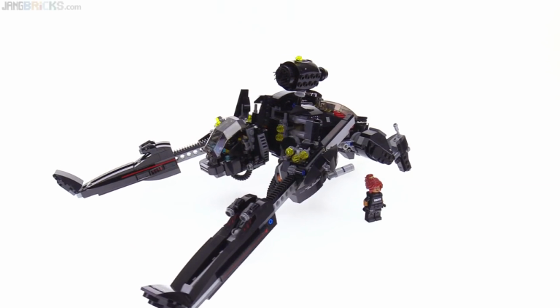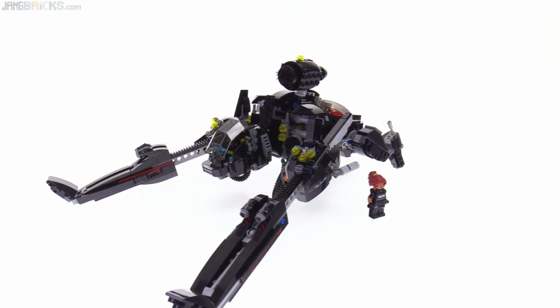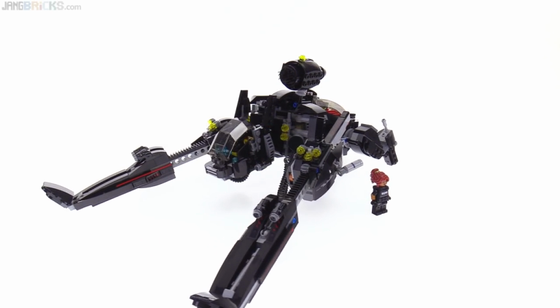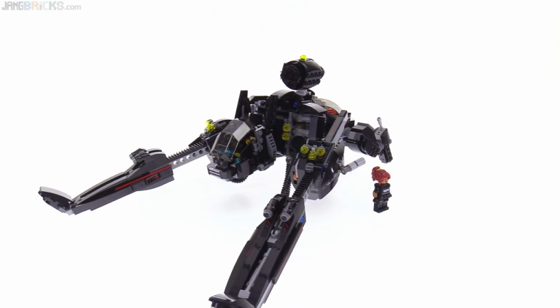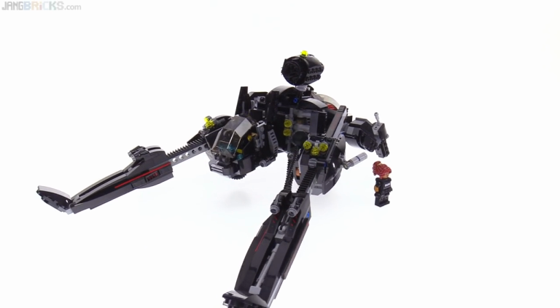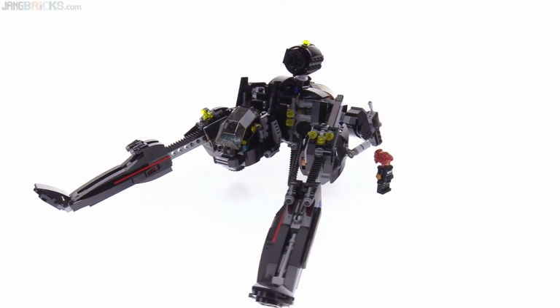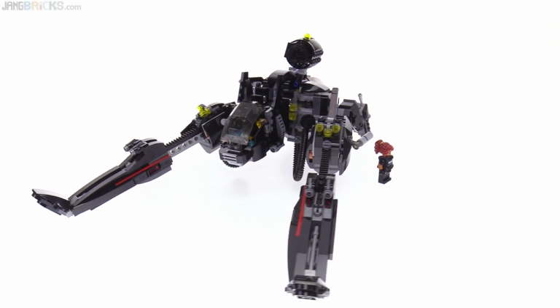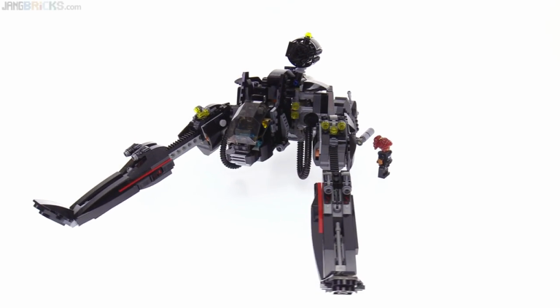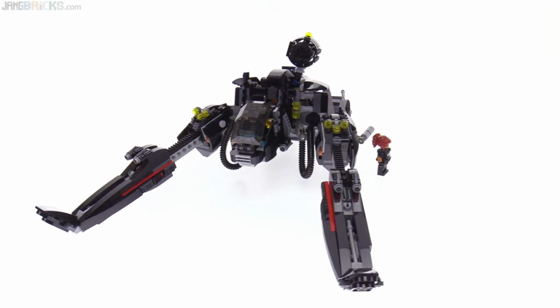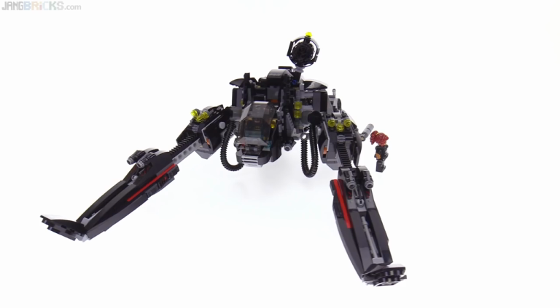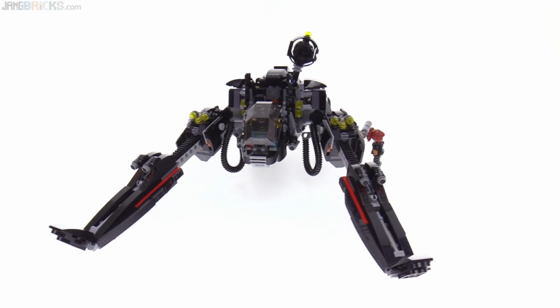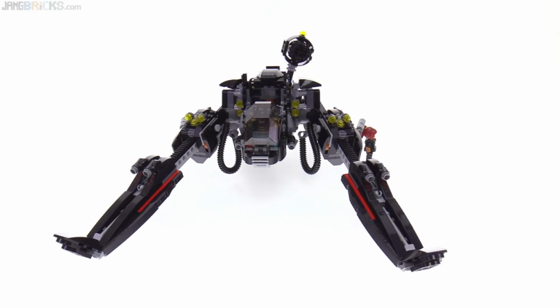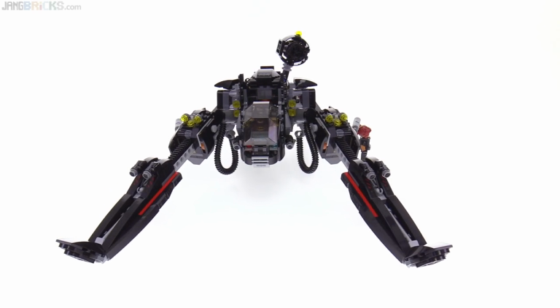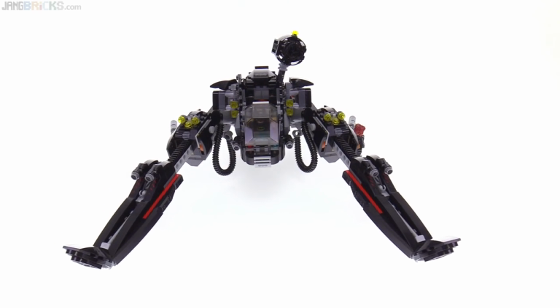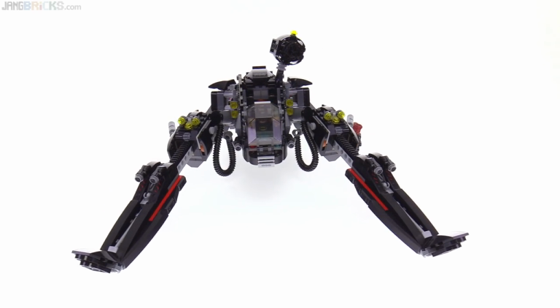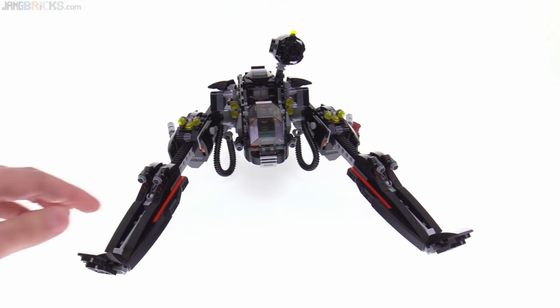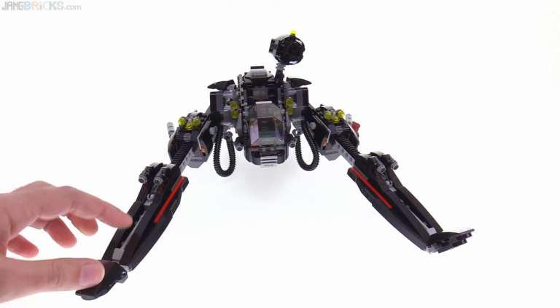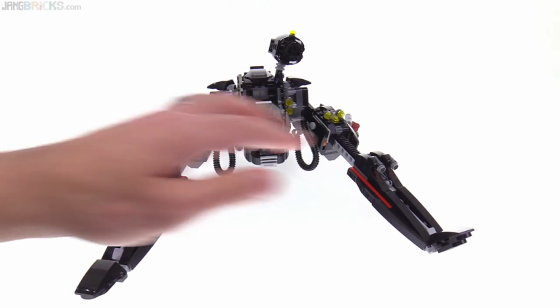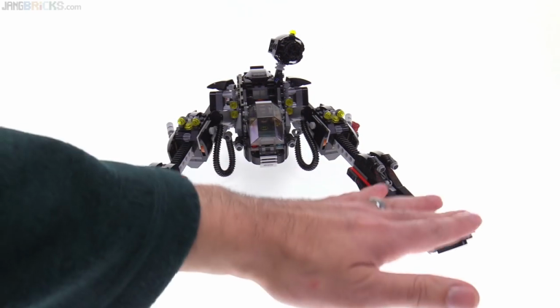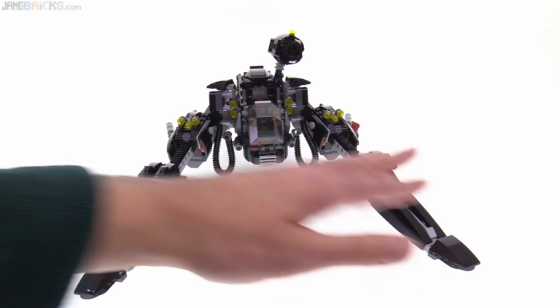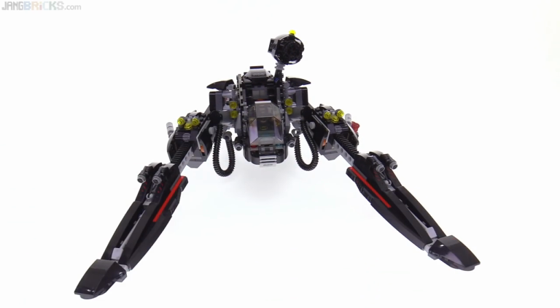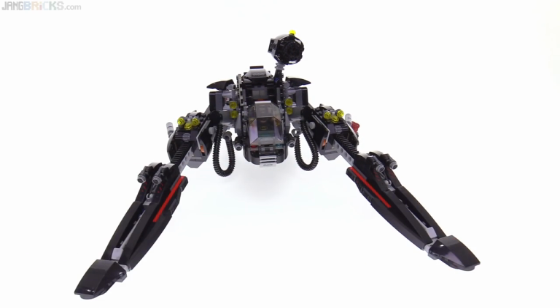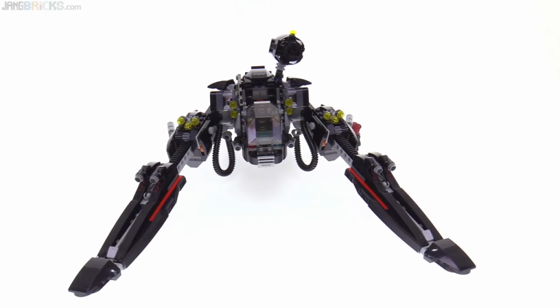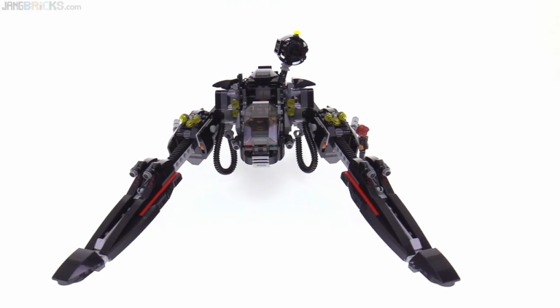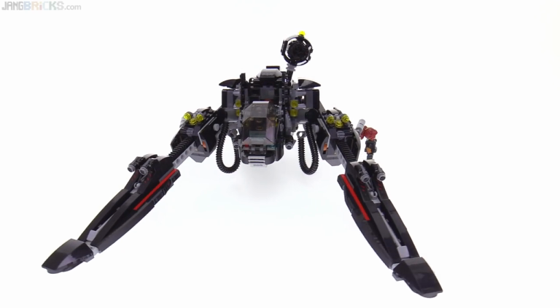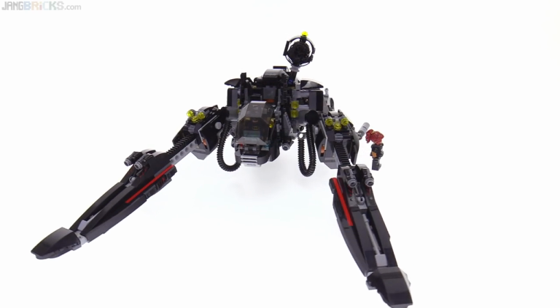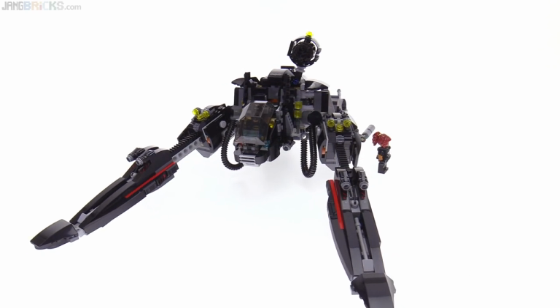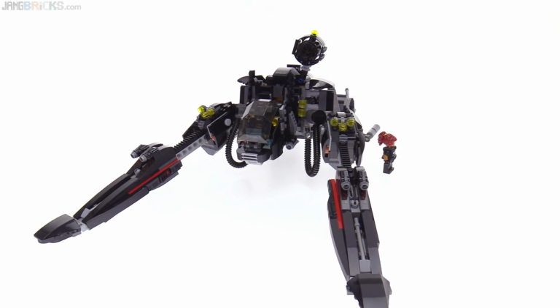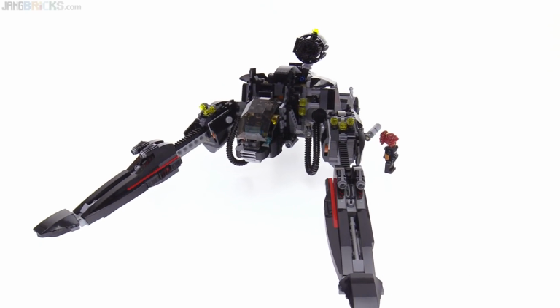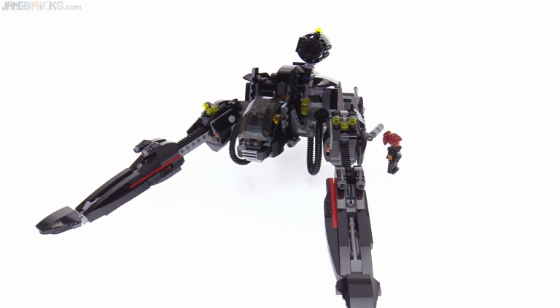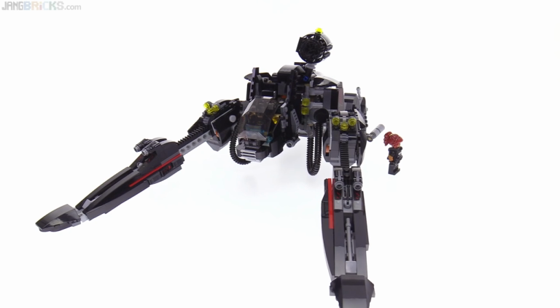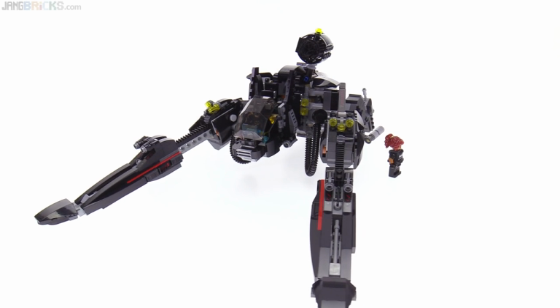The legs — the front legs — kind of spread out like that, which is kind of funky, but it's interesting.